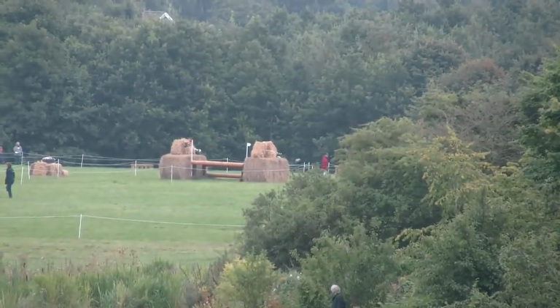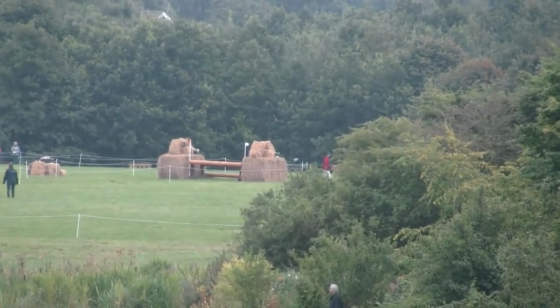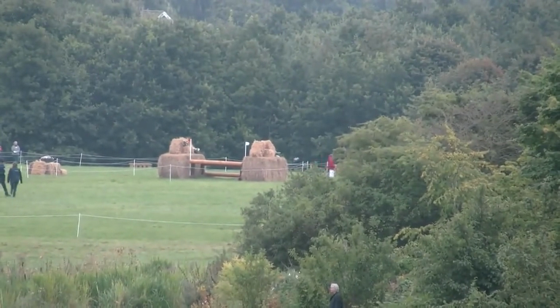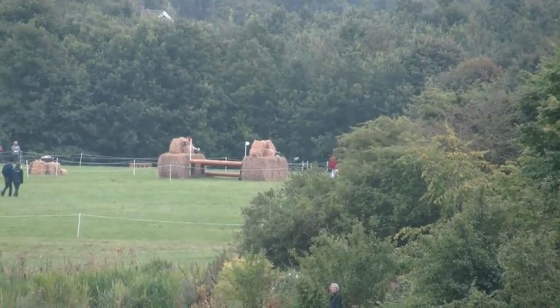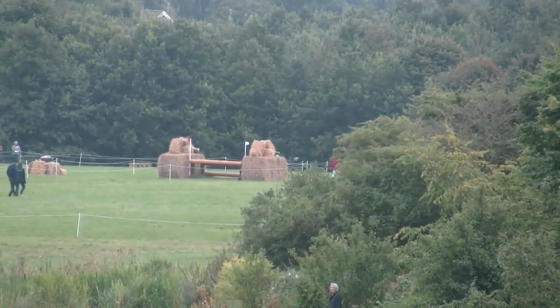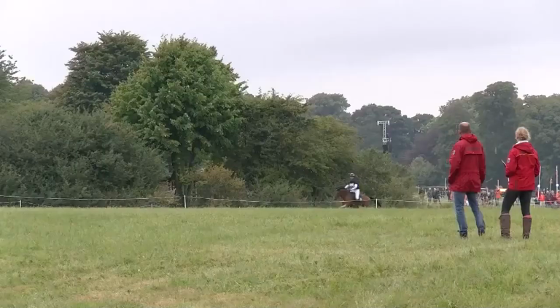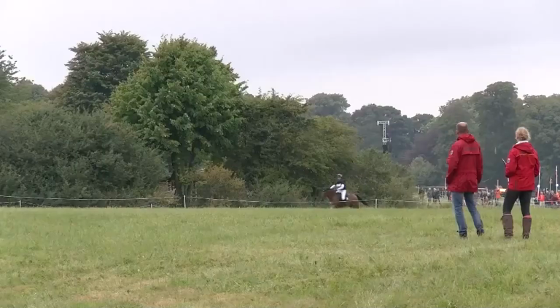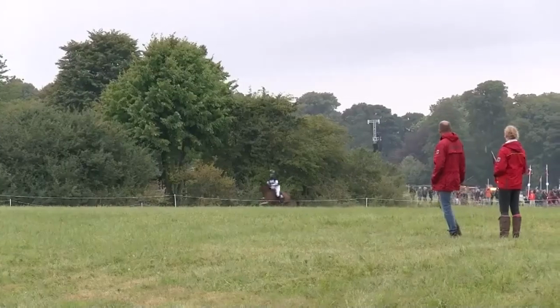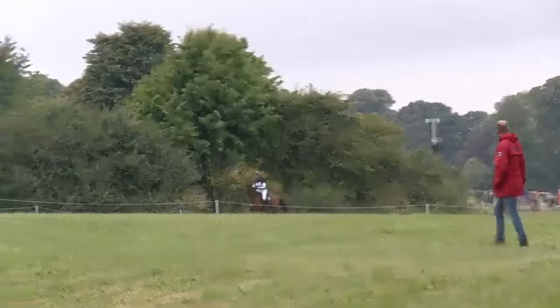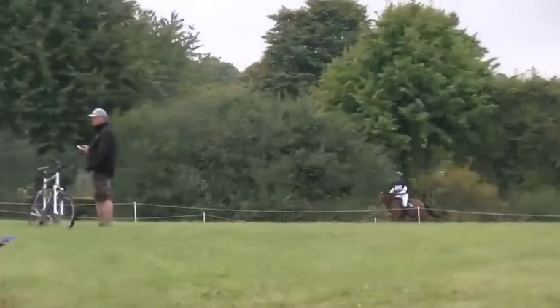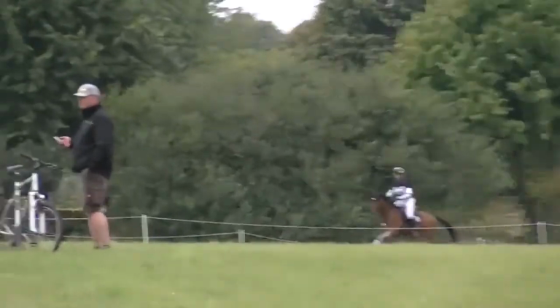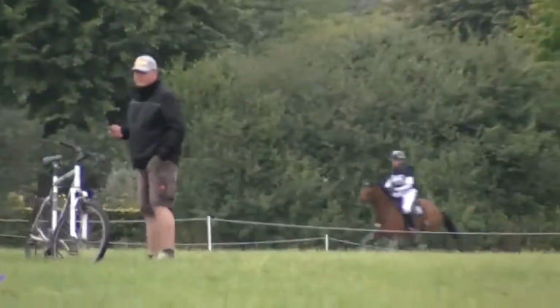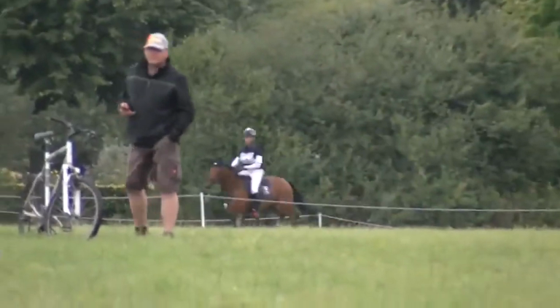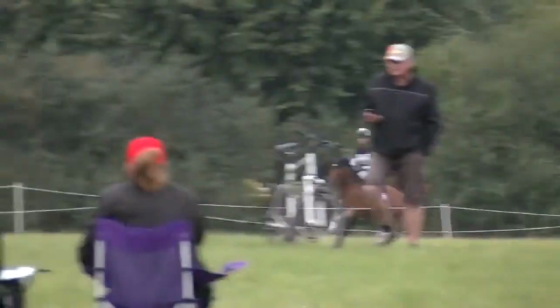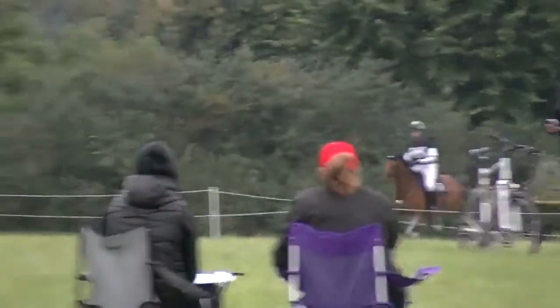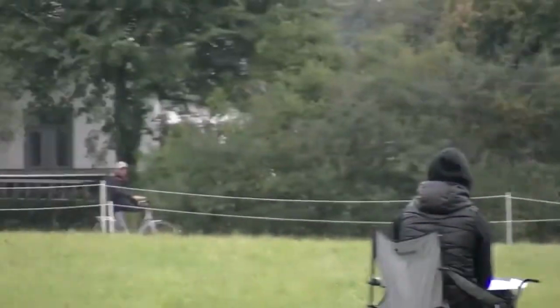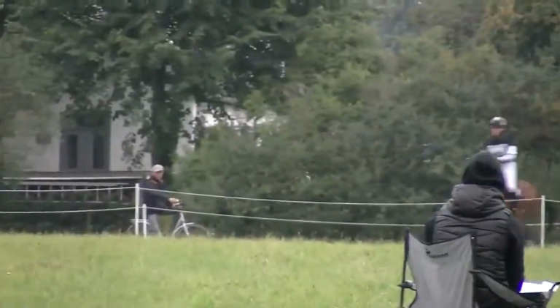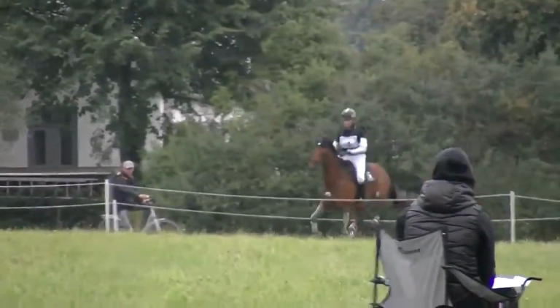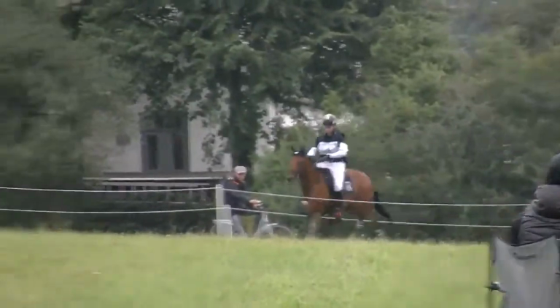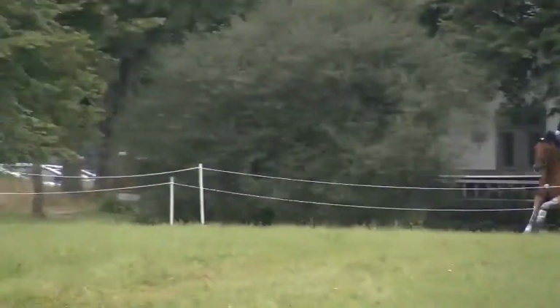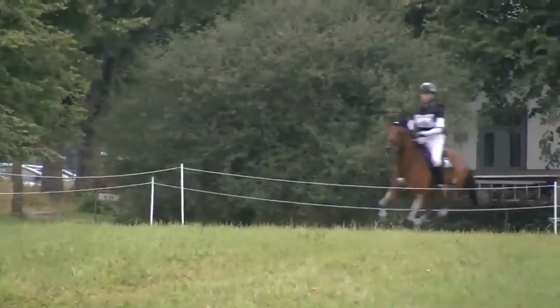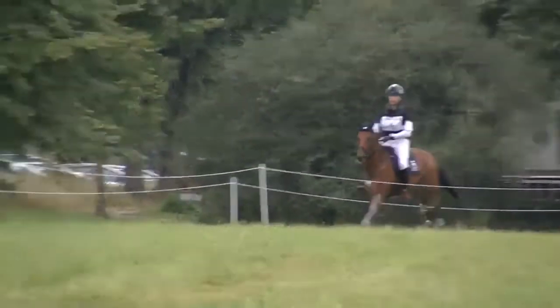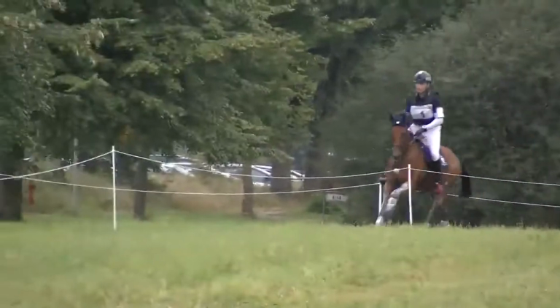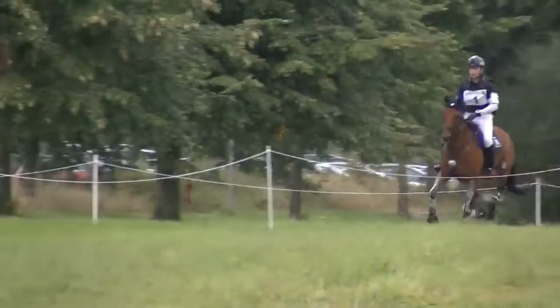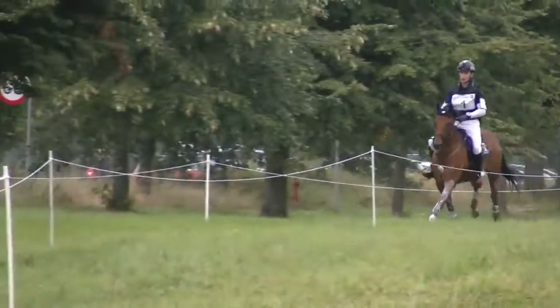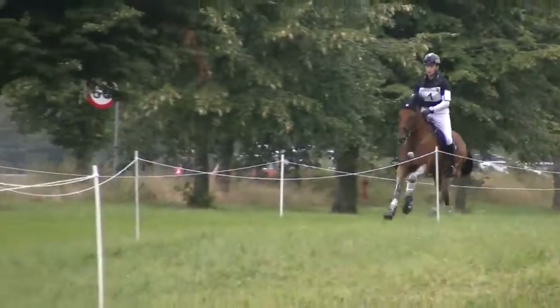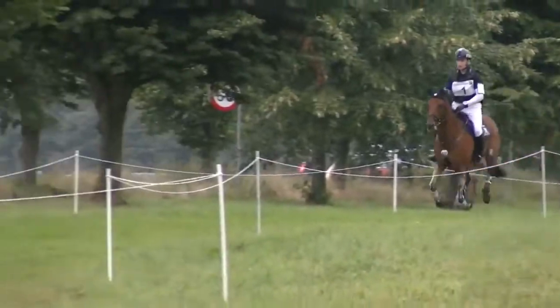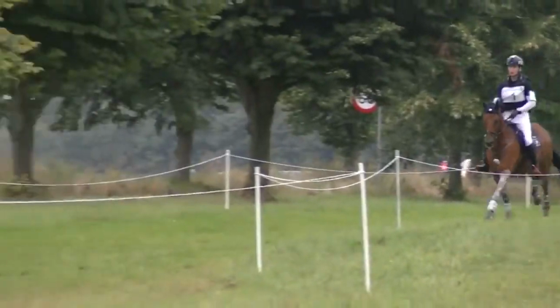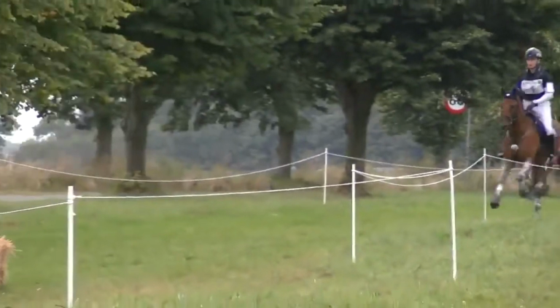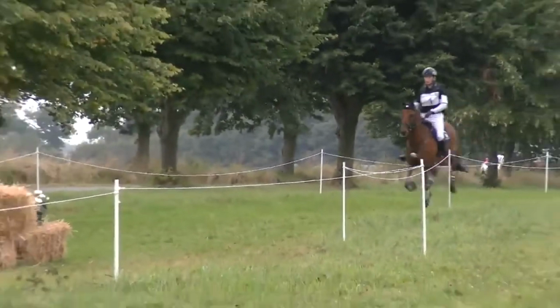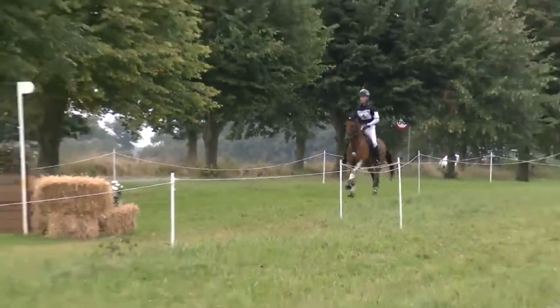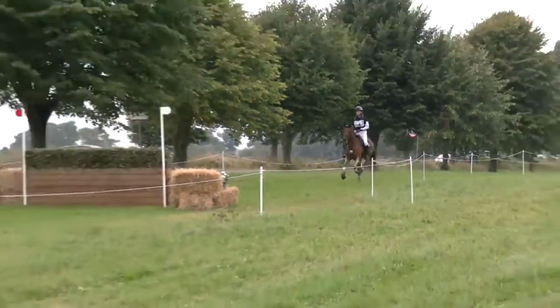That's how it should be done — a very confident start. The first of the combination fences, that's how it should be done. A very confident start for the first of the Italian team.